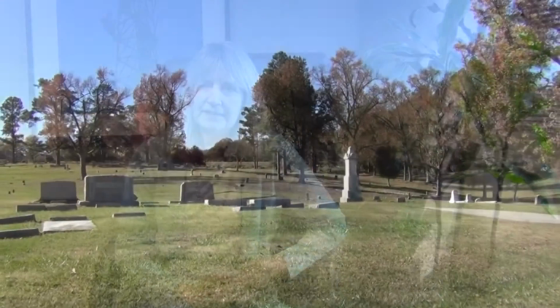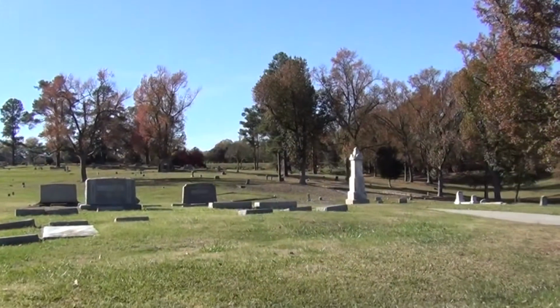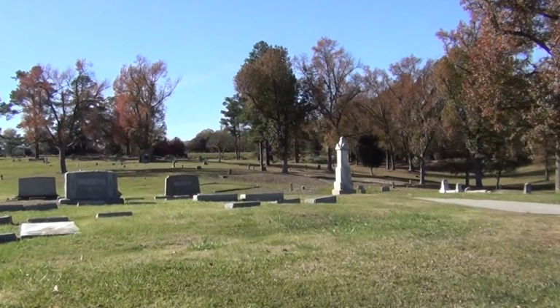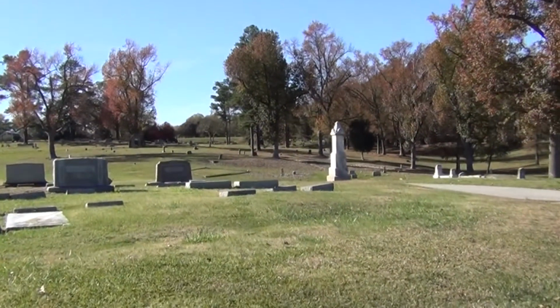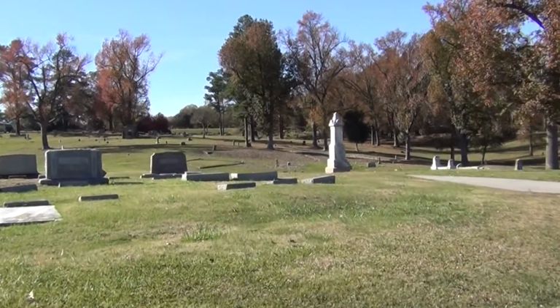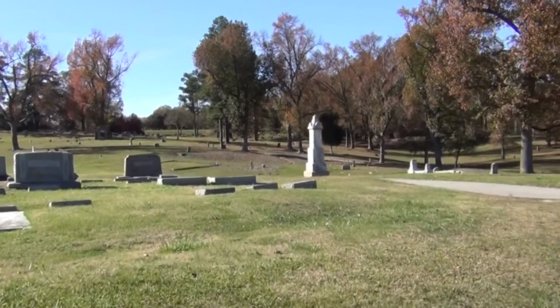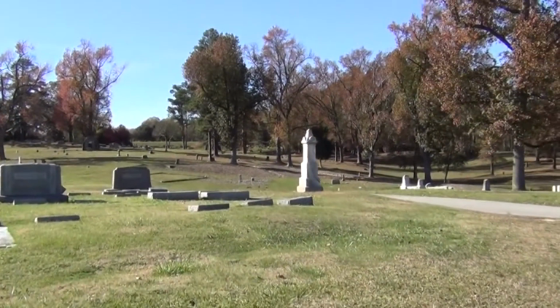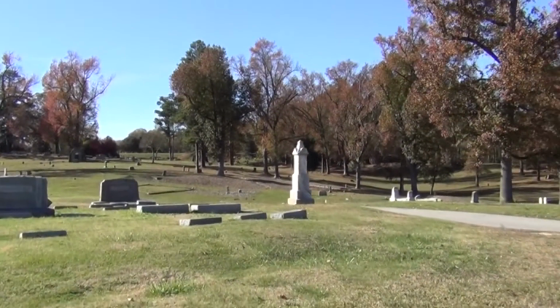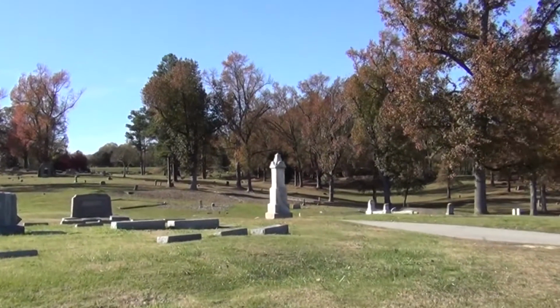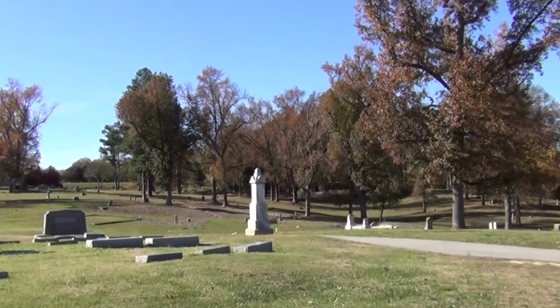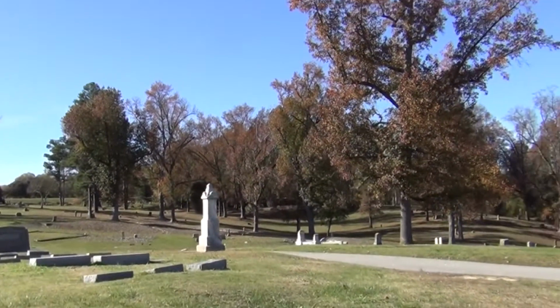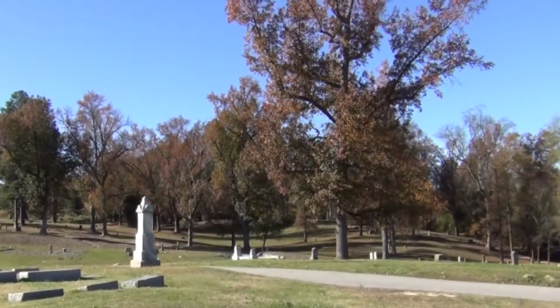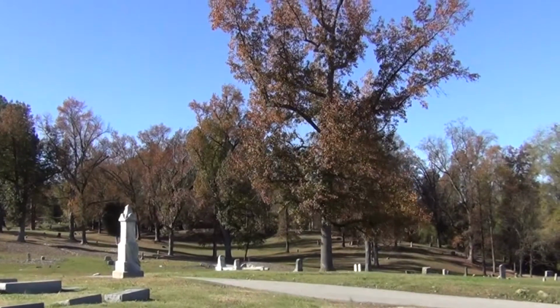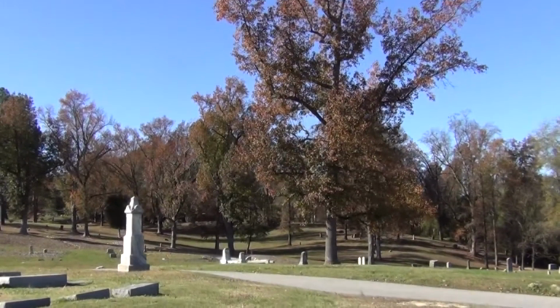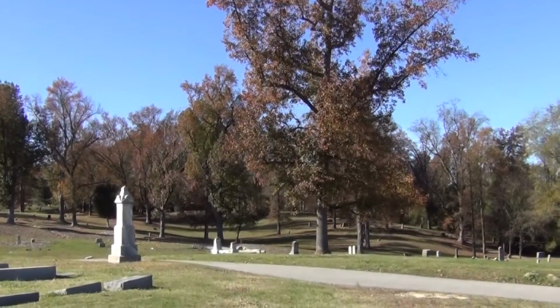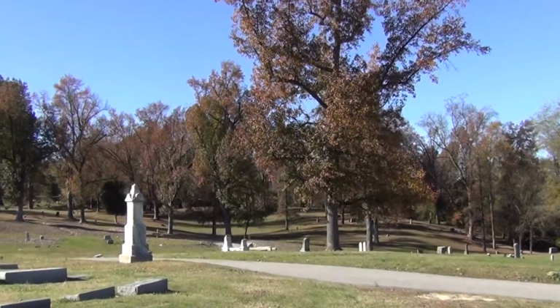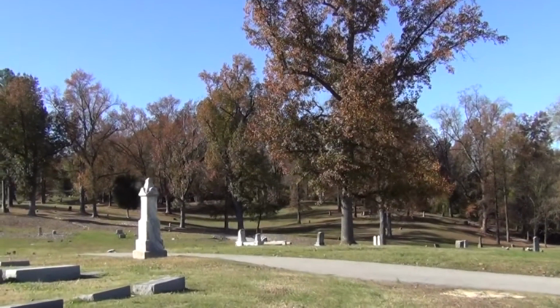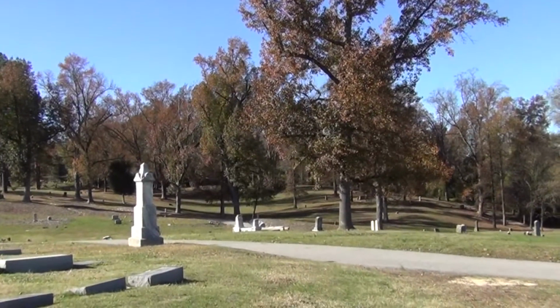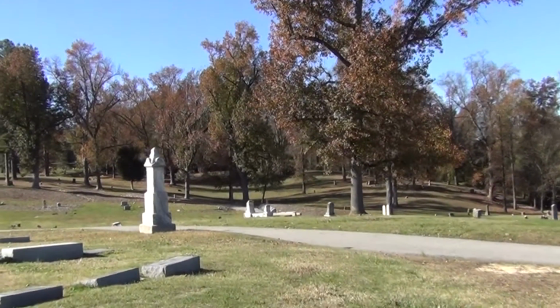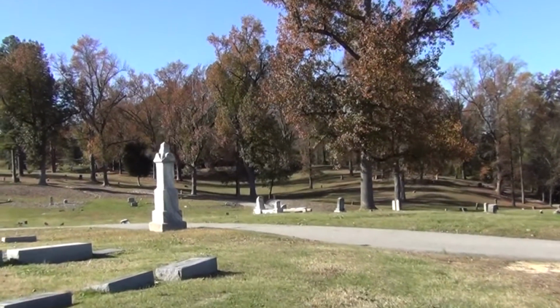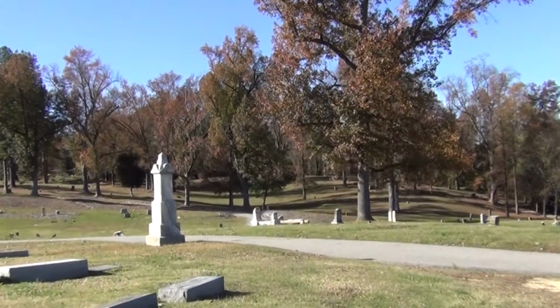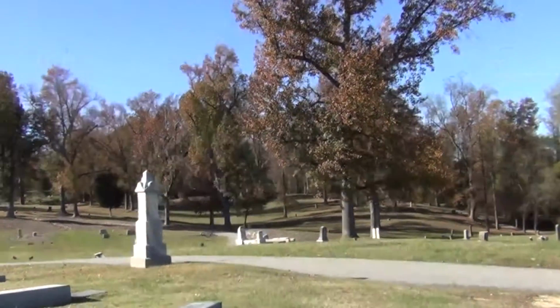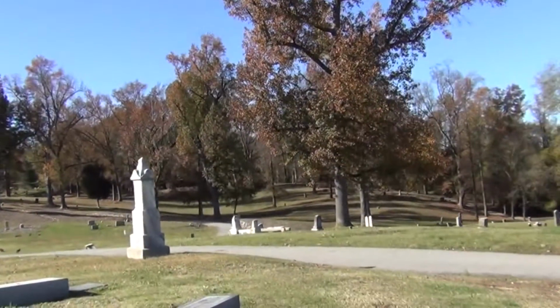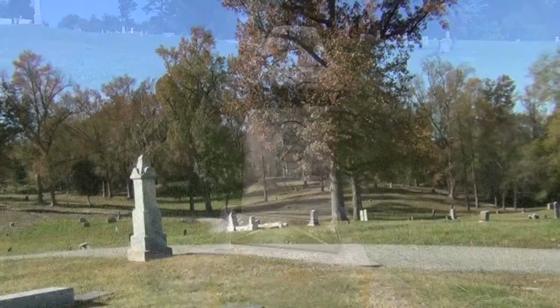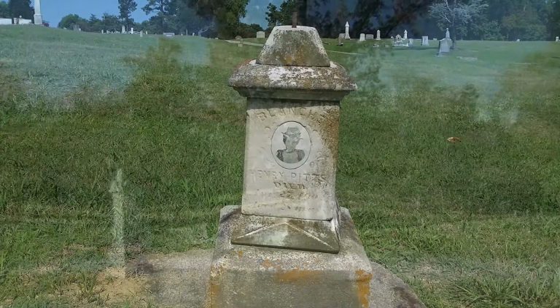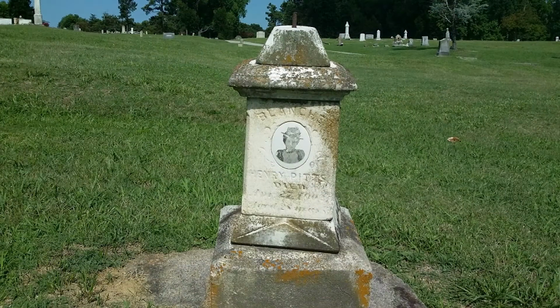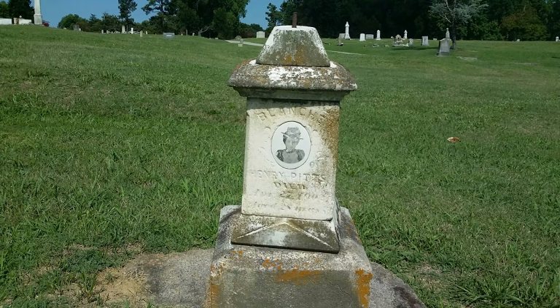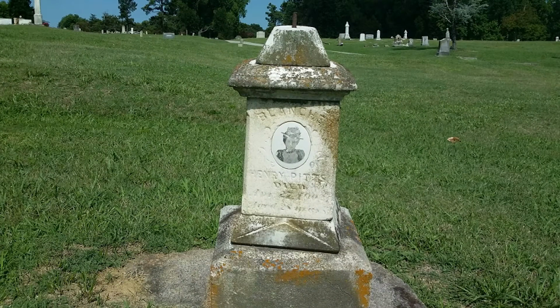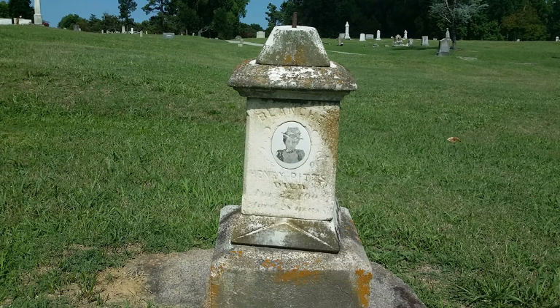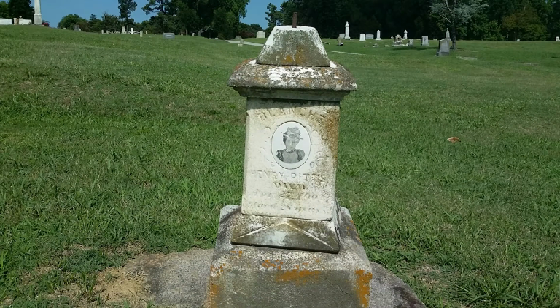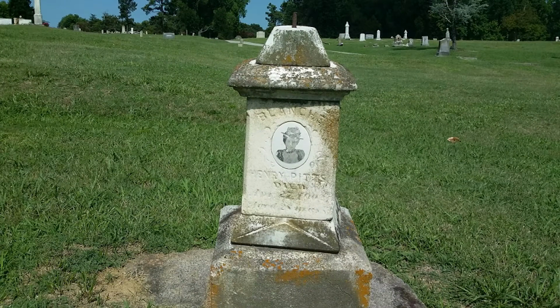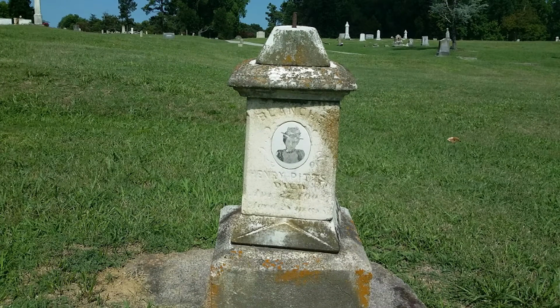The new bank of knowledge will be readily available to family members, historians, students and the public seeking to learn more about the historic cemetery, while also helping to preserve and share Raleigh's African-American history.